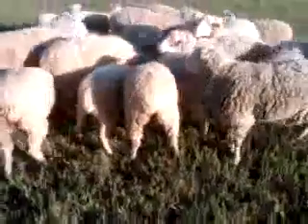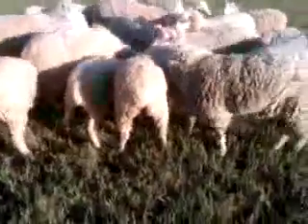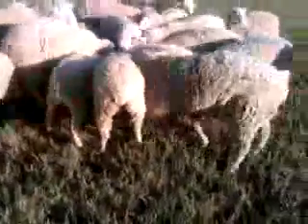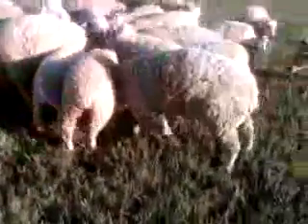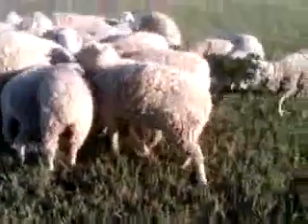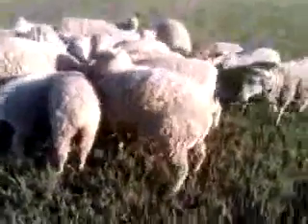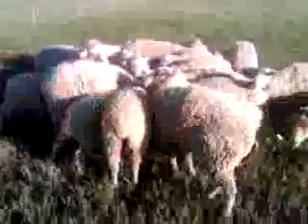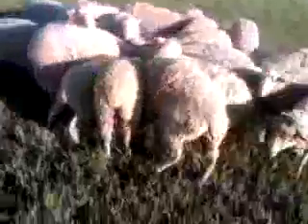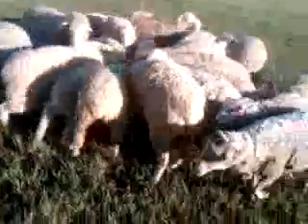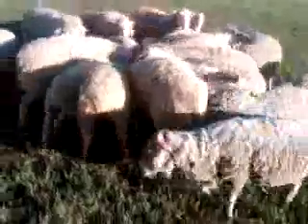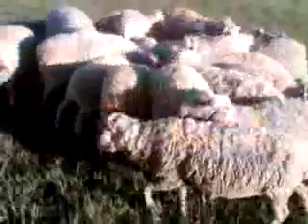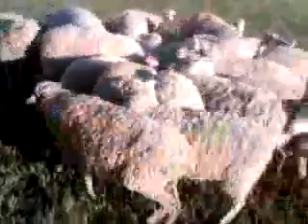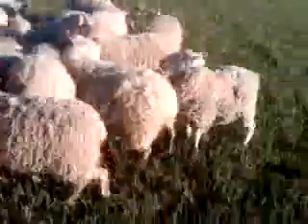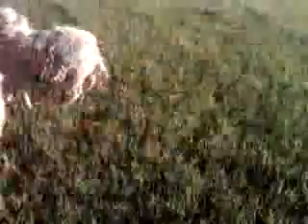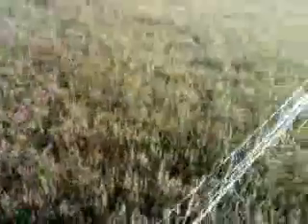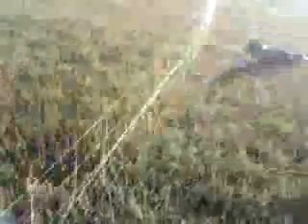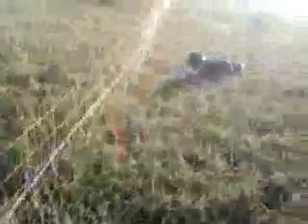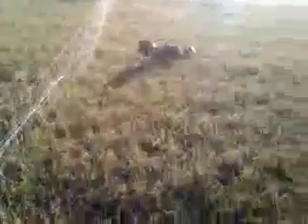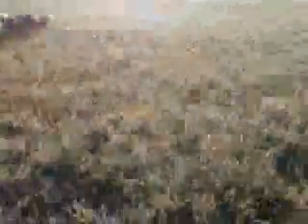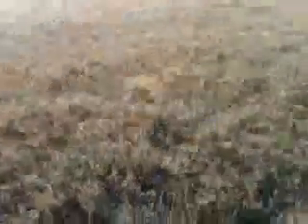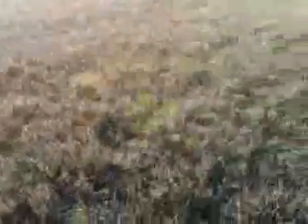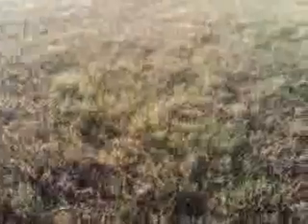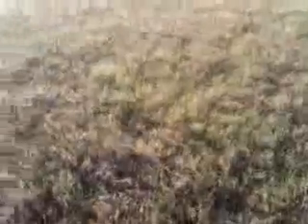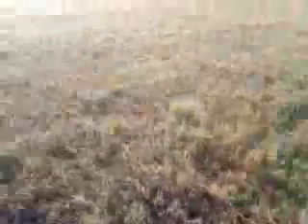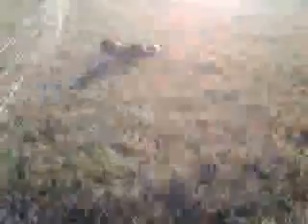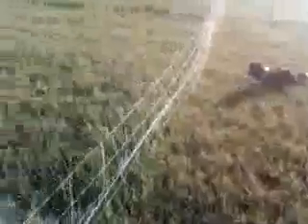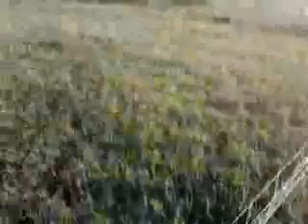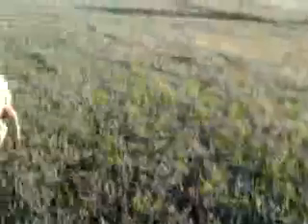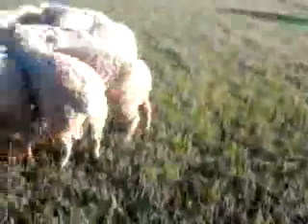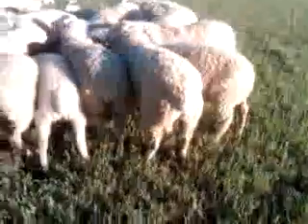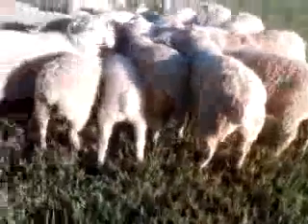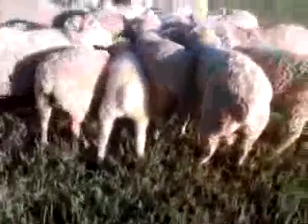The sheep were moved to a new paddock today because the old one actually did pretty good on it. I threw them a new mineral block.